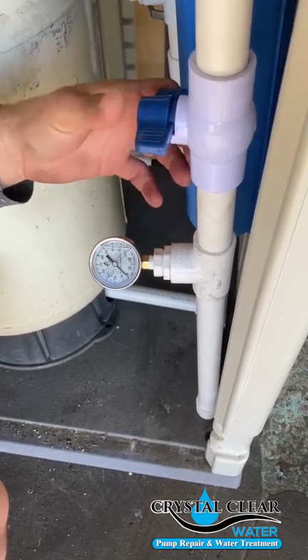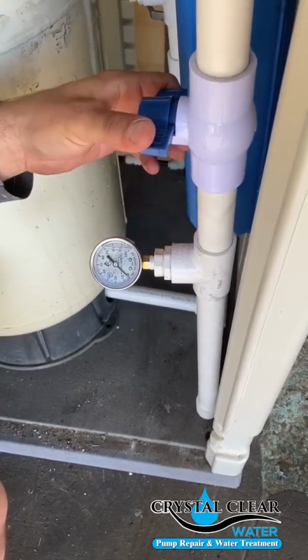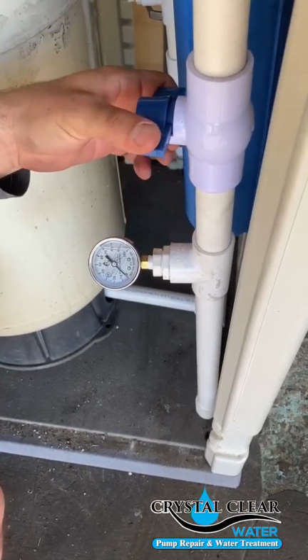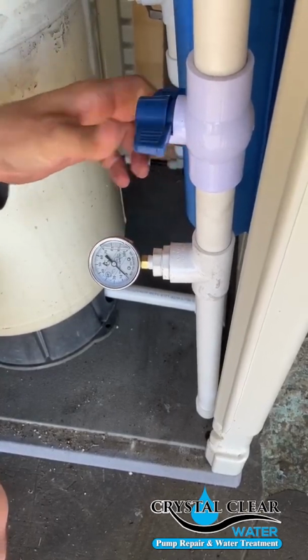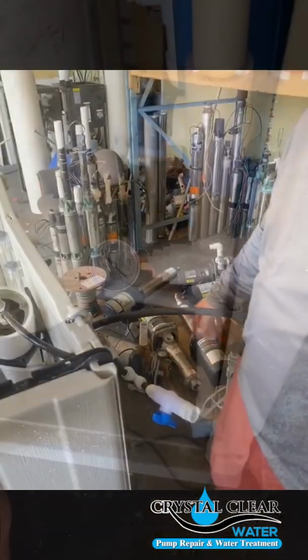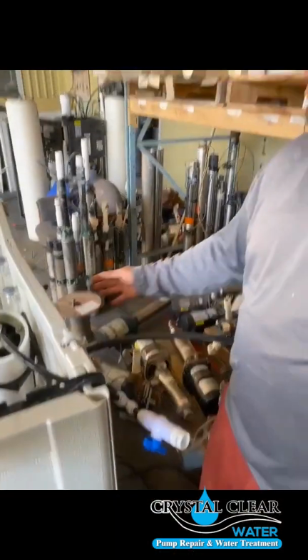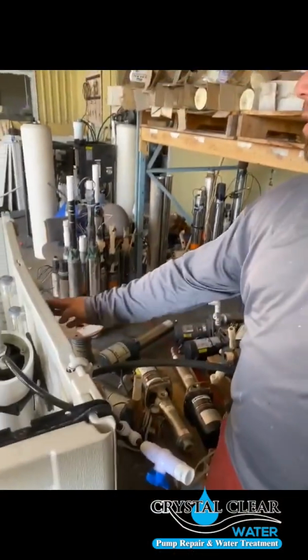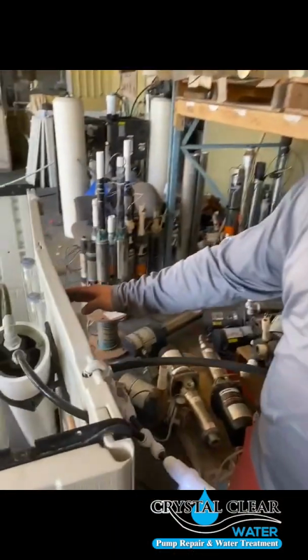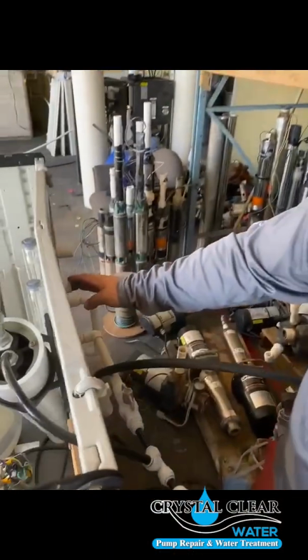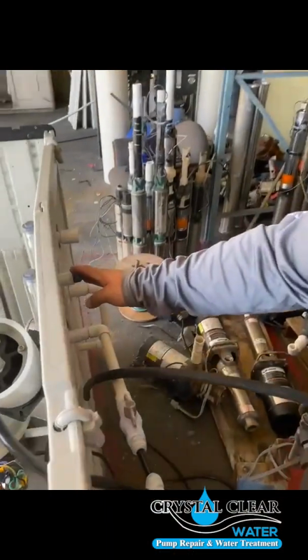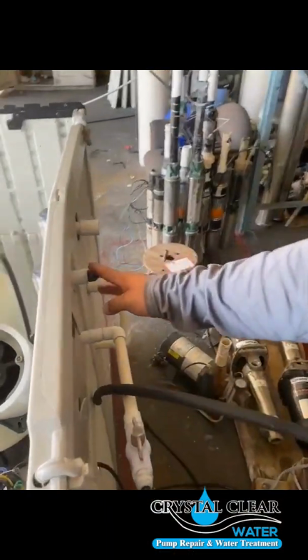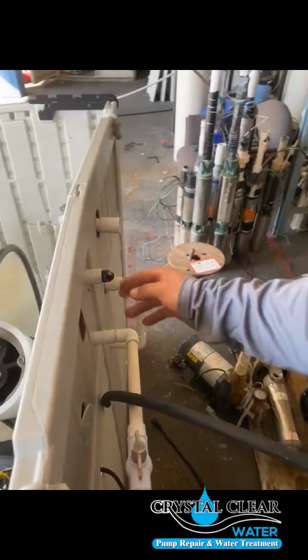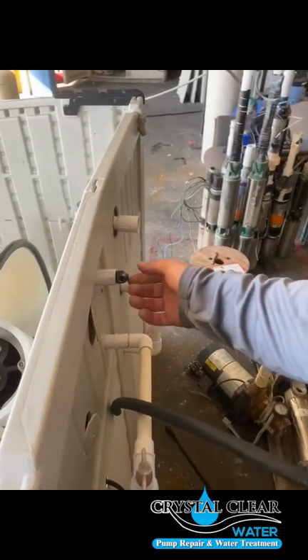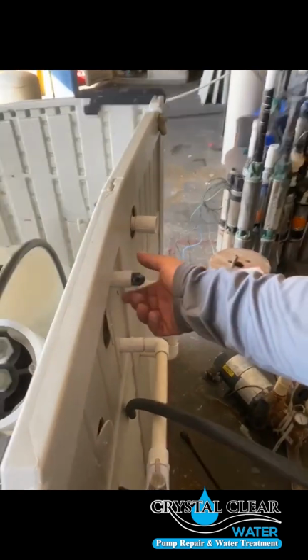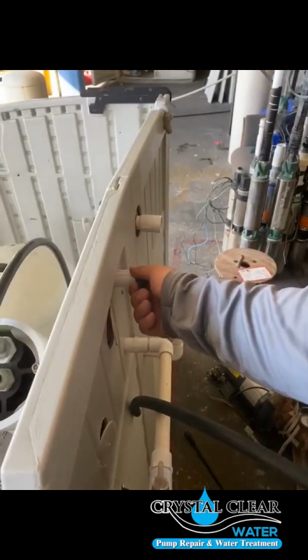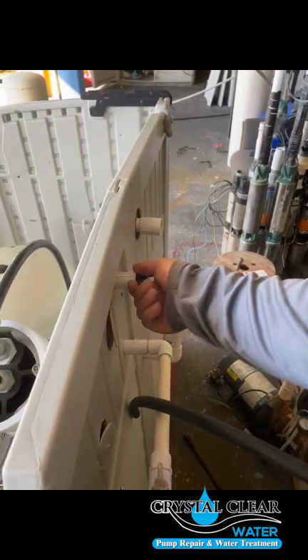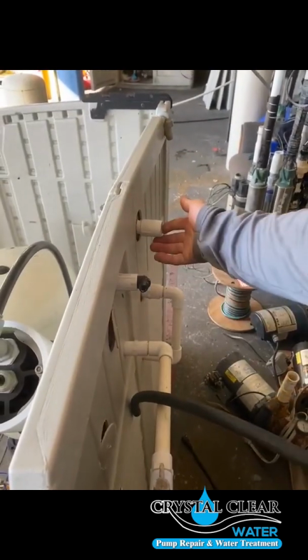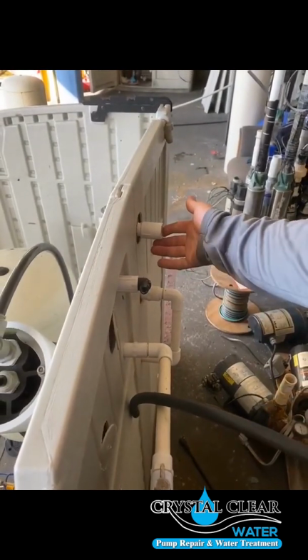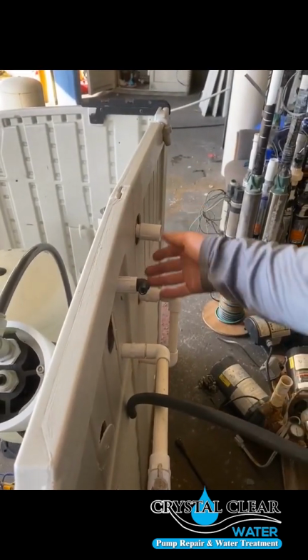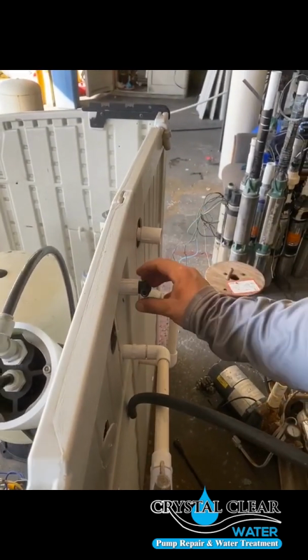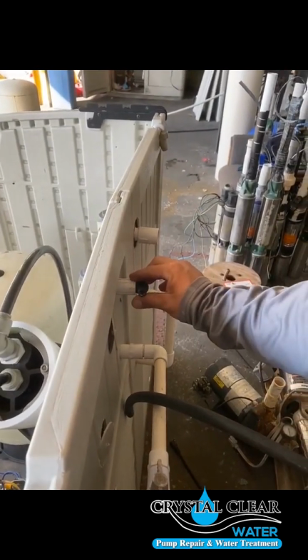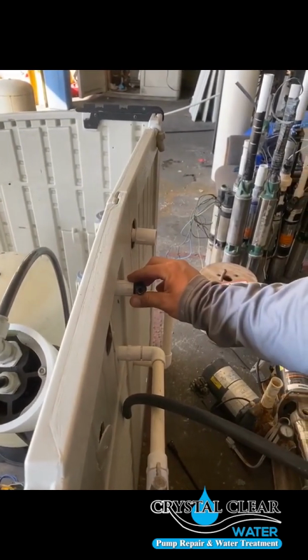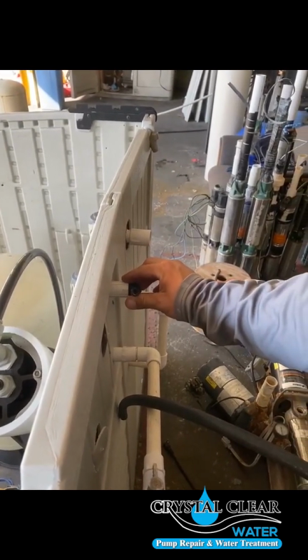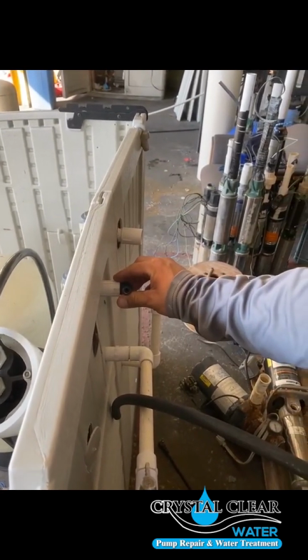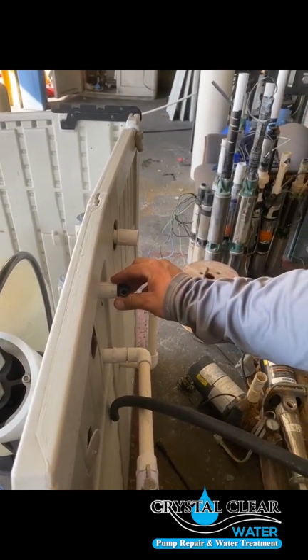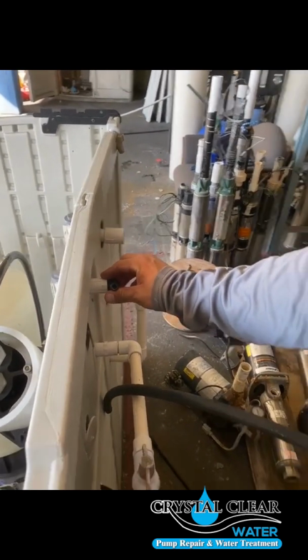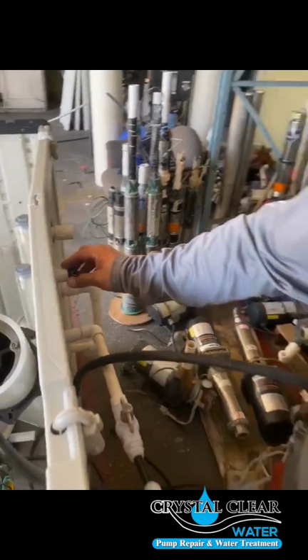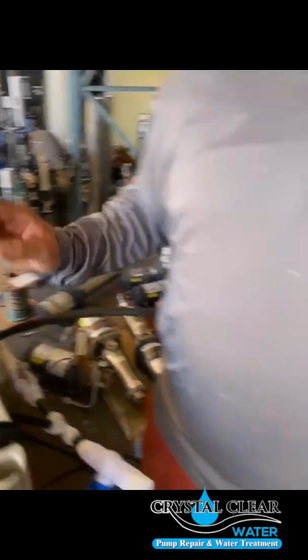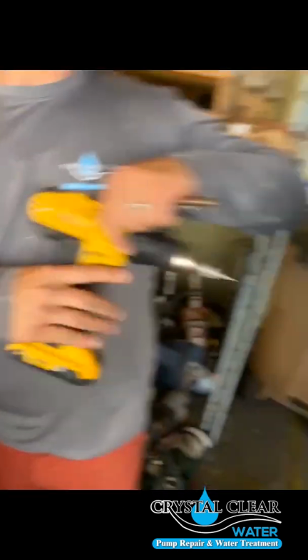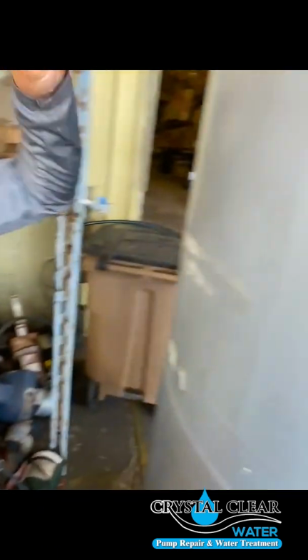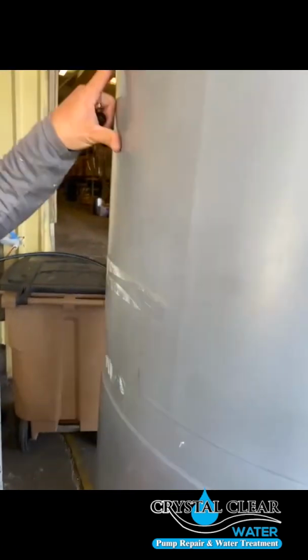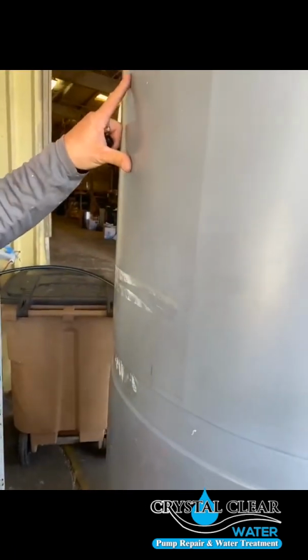This is the main shutoff. On the back of your reverse osmosis cabinet, you have your product line and your waste line. I'm going to show you how to hook your product line to your tank.